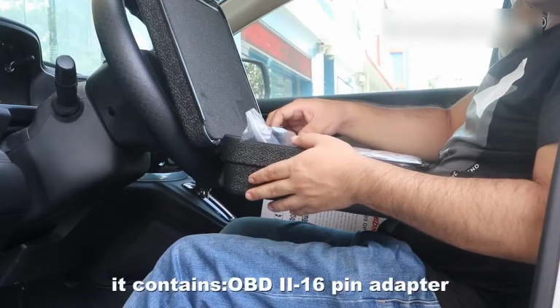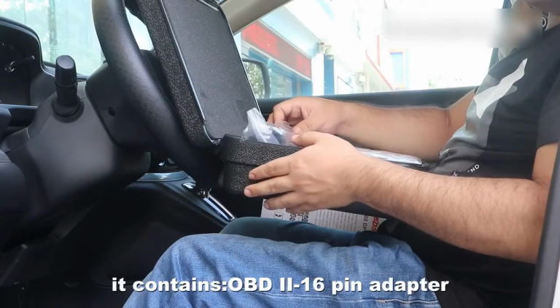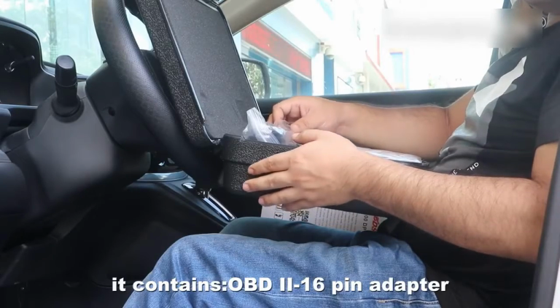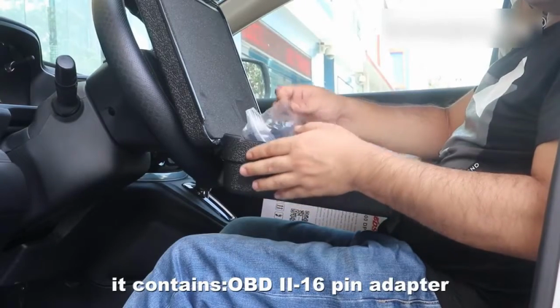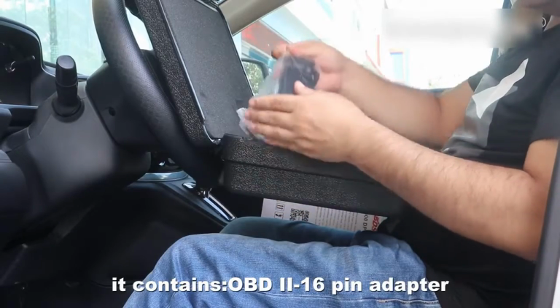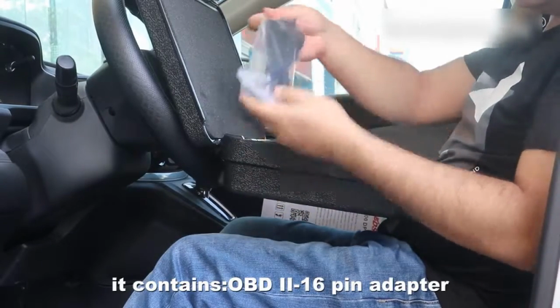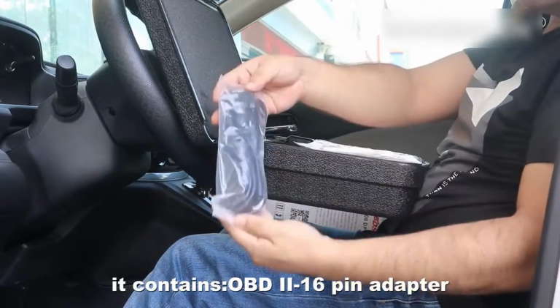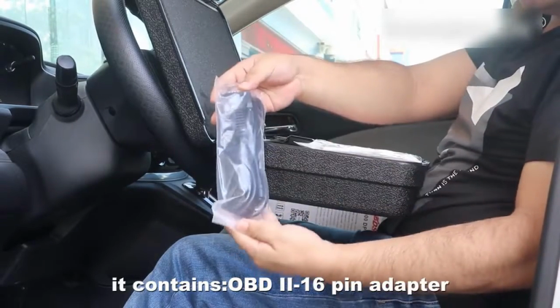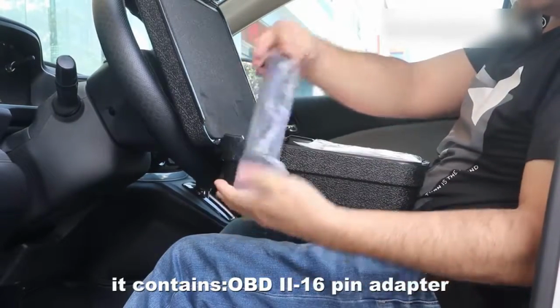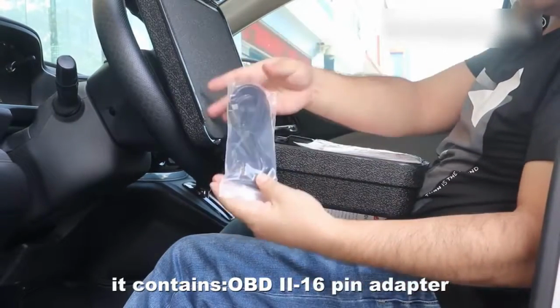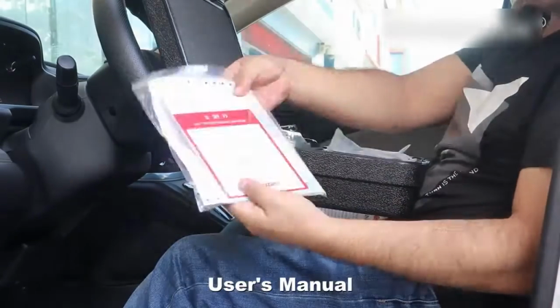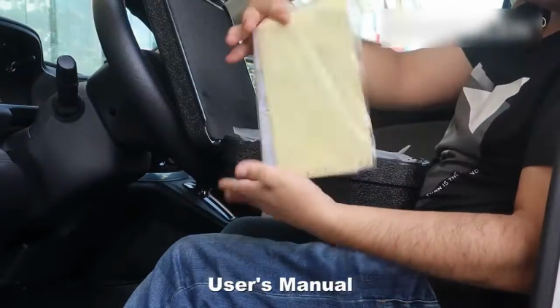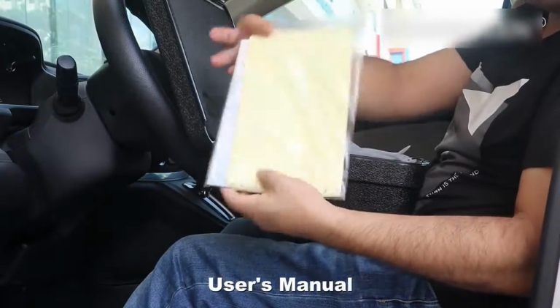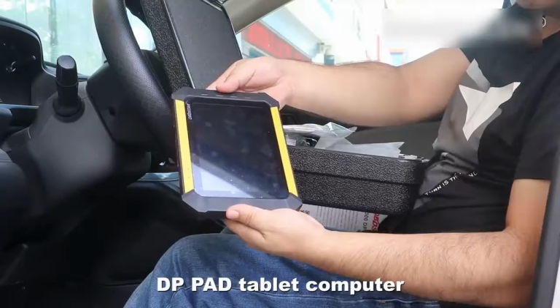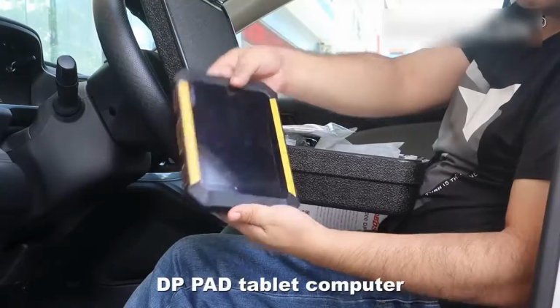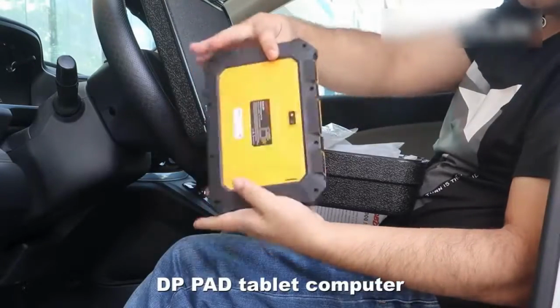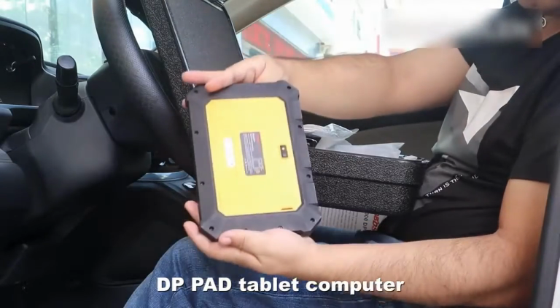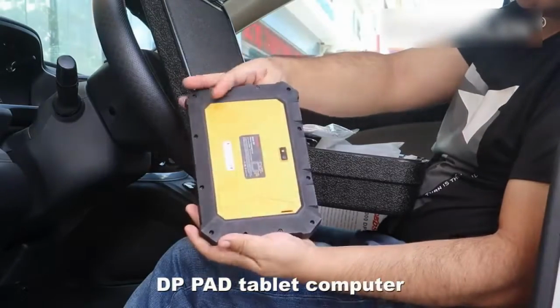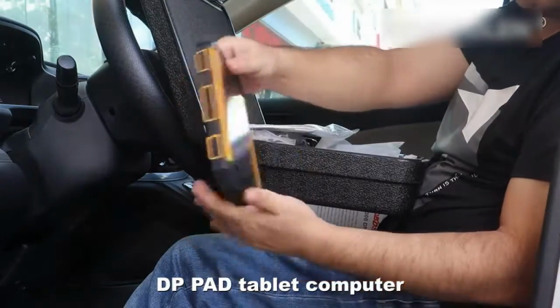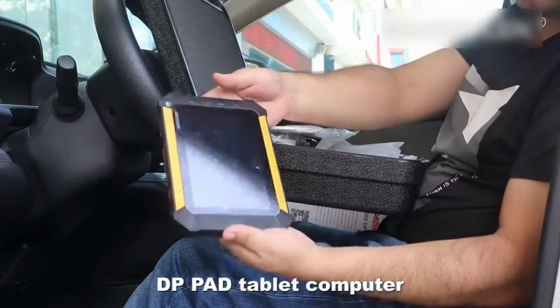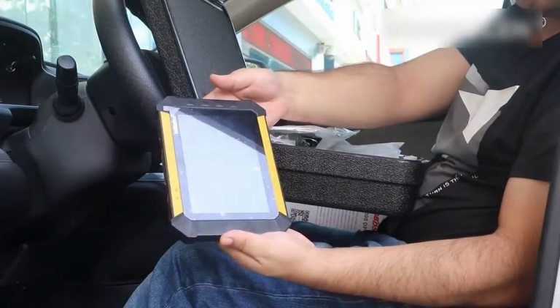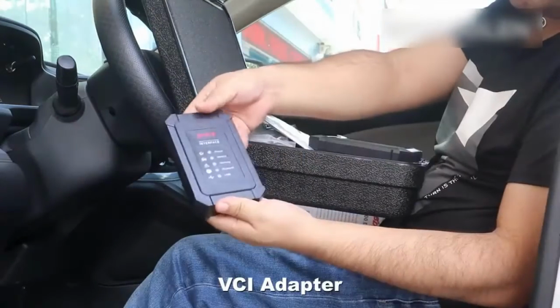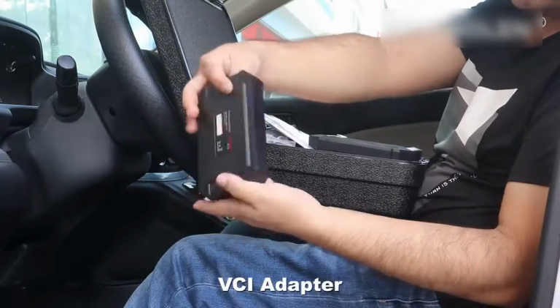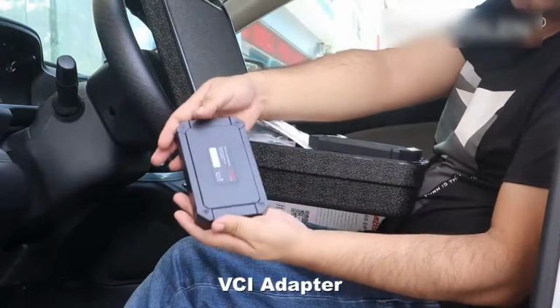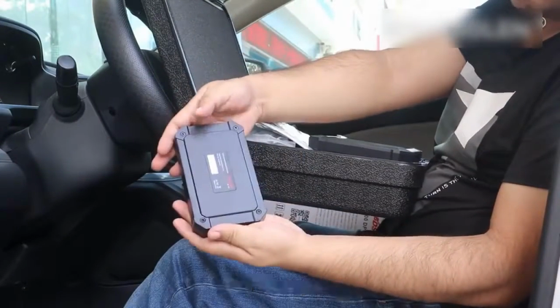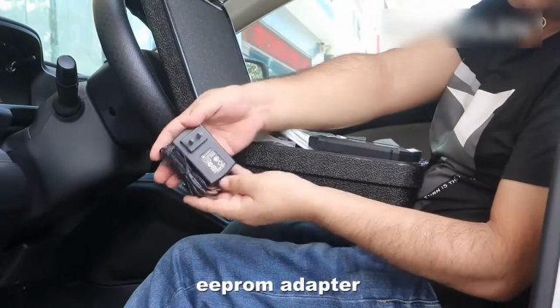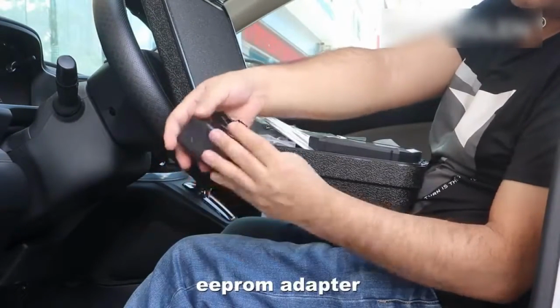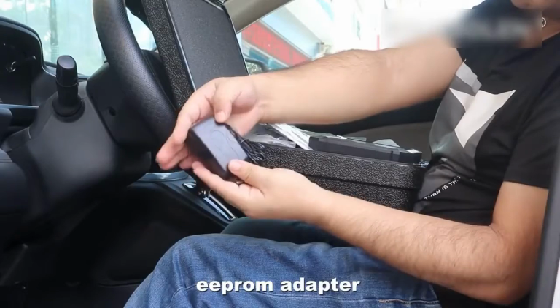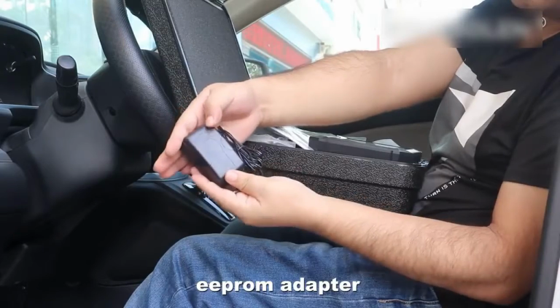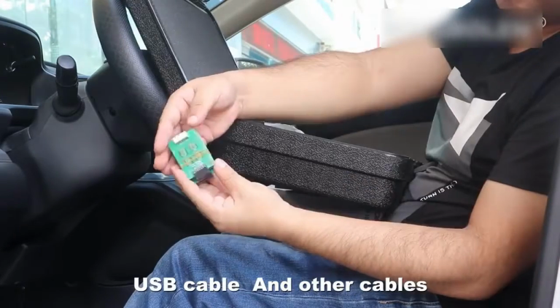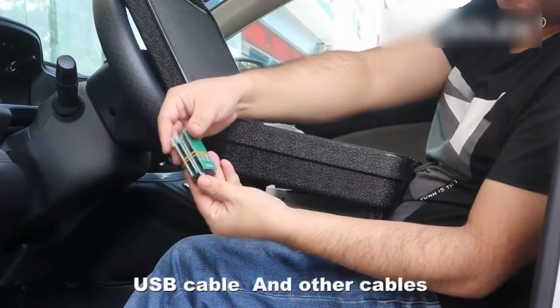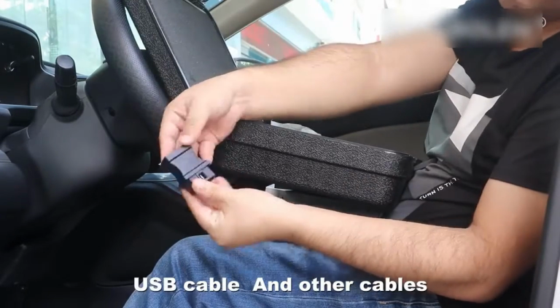It contains an OBD2 16-pin adapter, user's menu, DP Pad, telecomputer, VCI adapter, EU adapter, and USB cable, along with other cables.